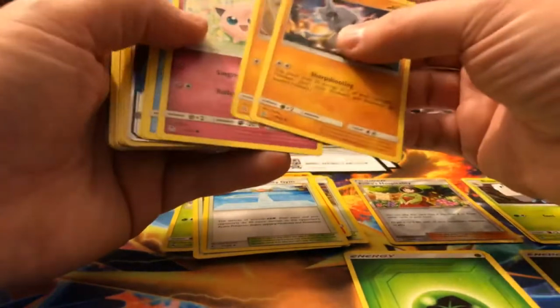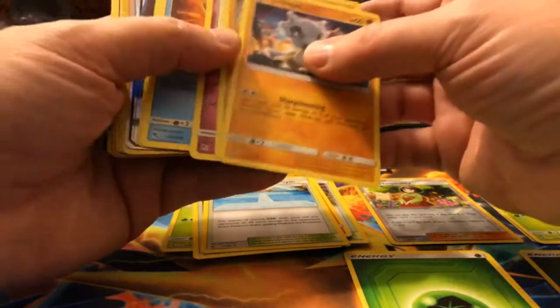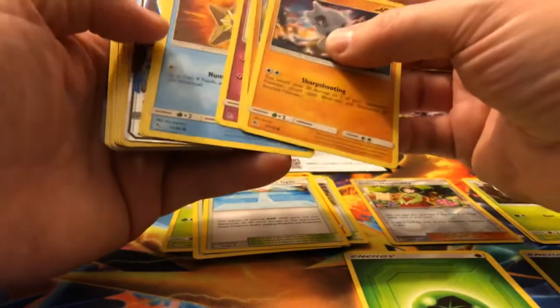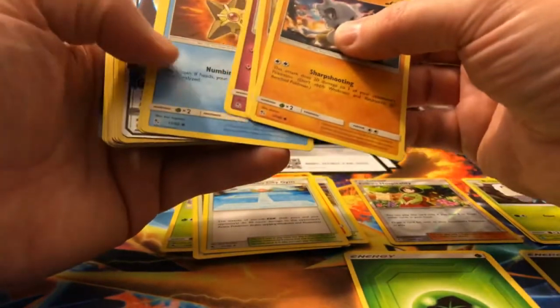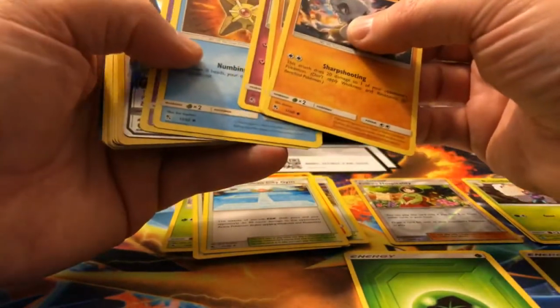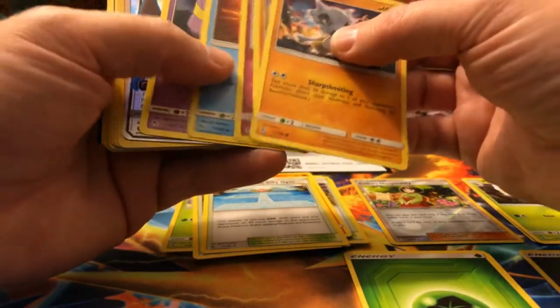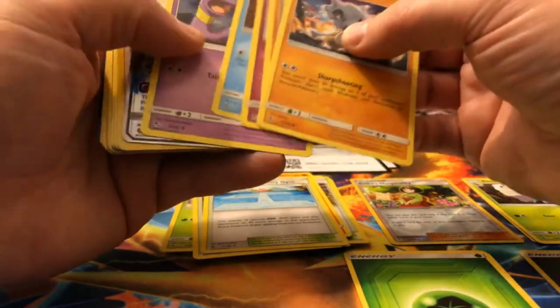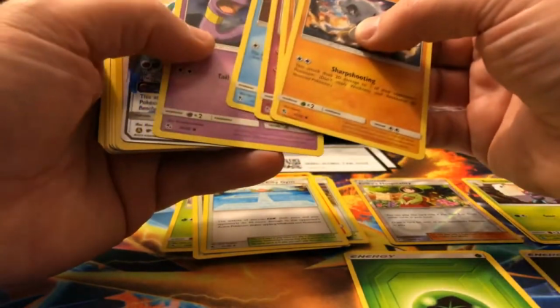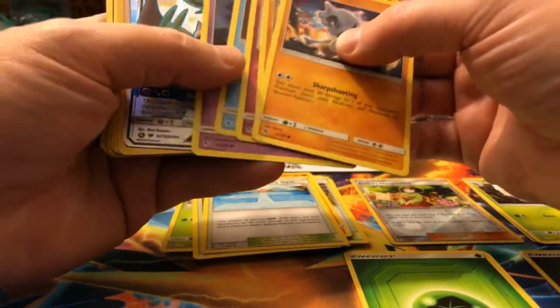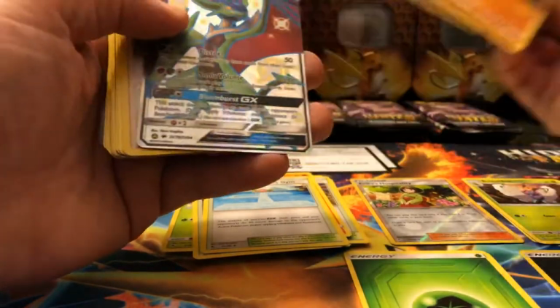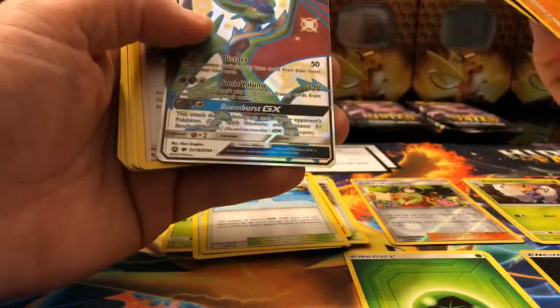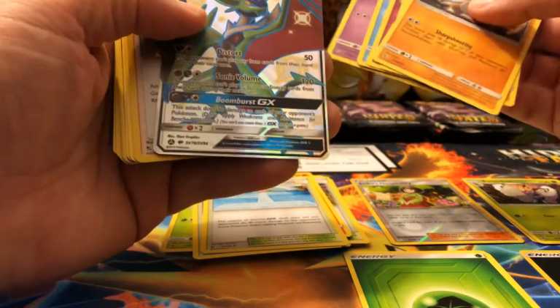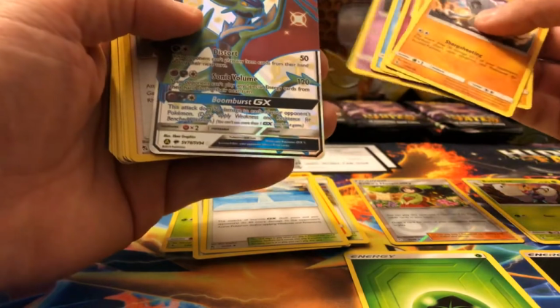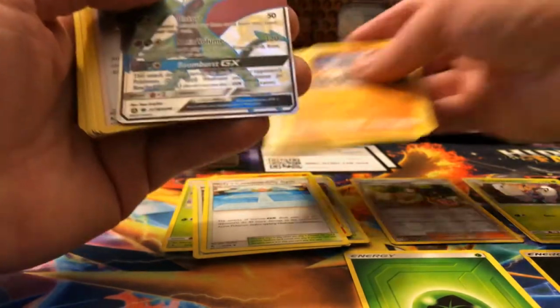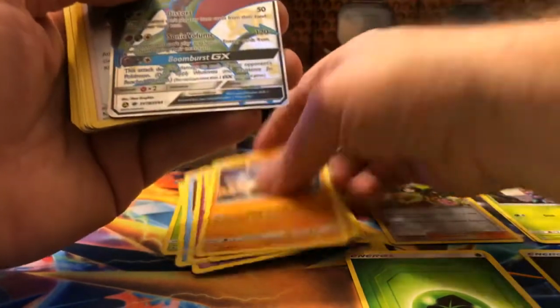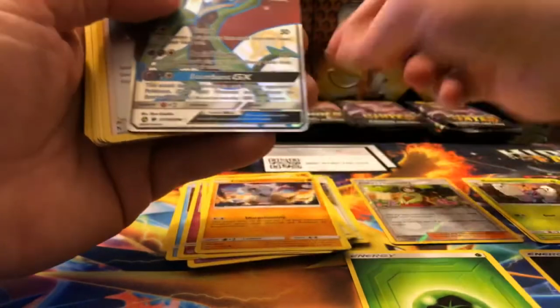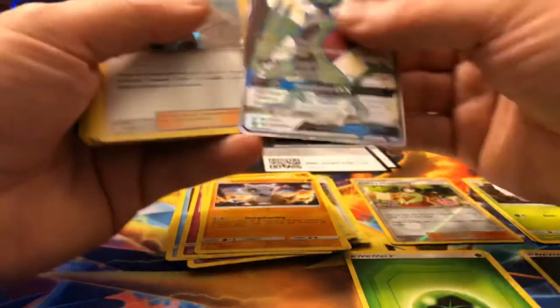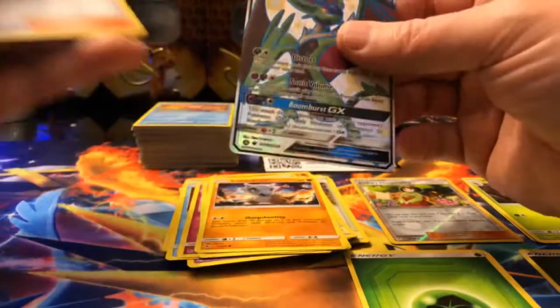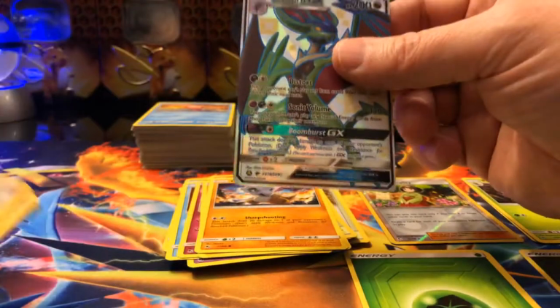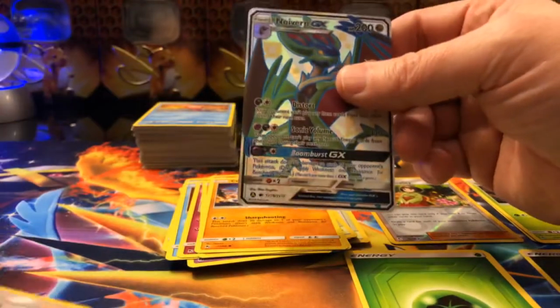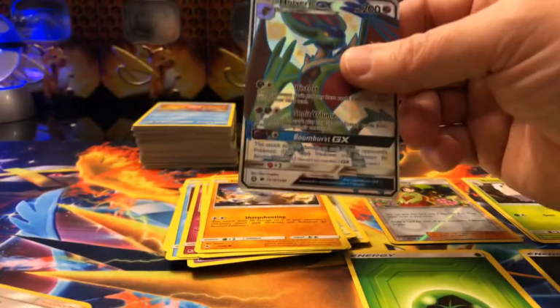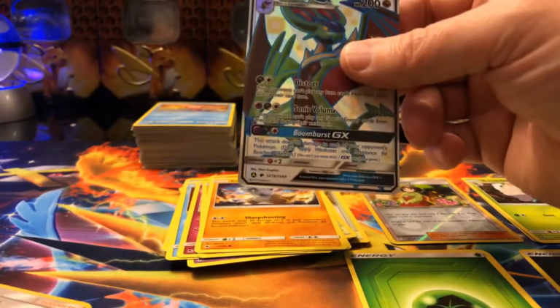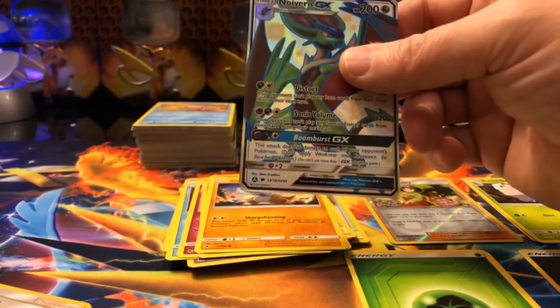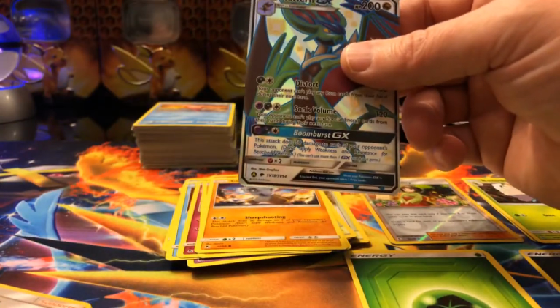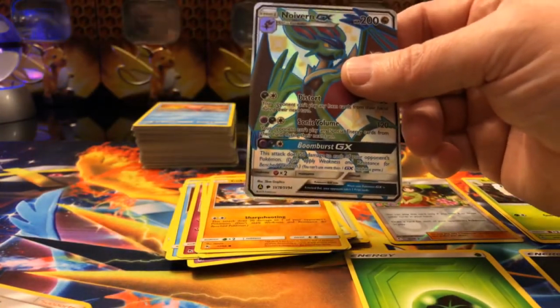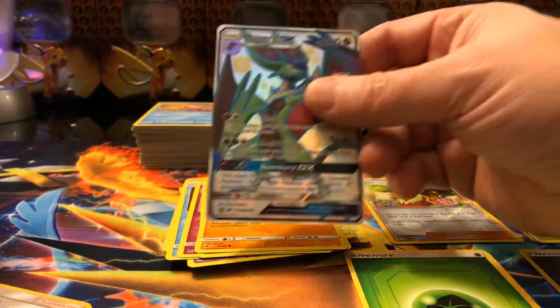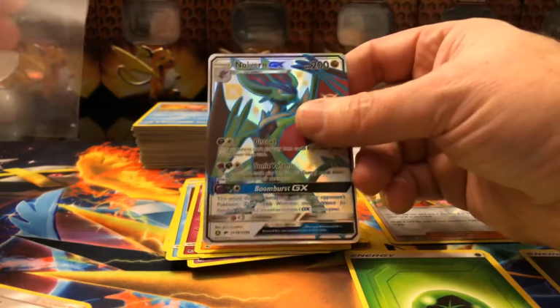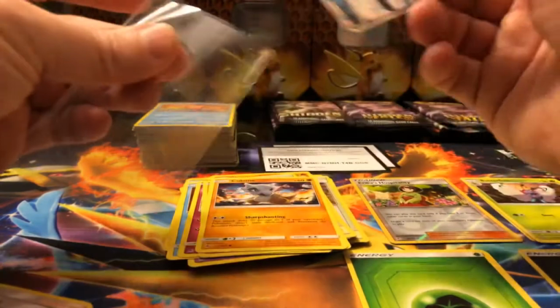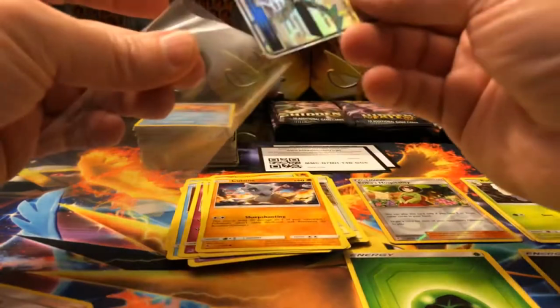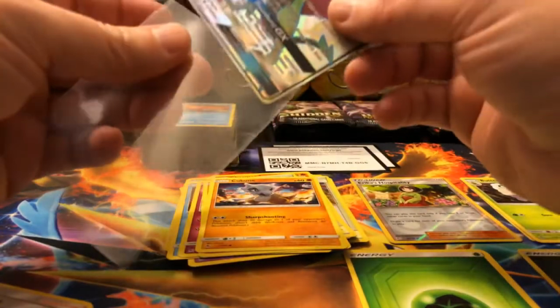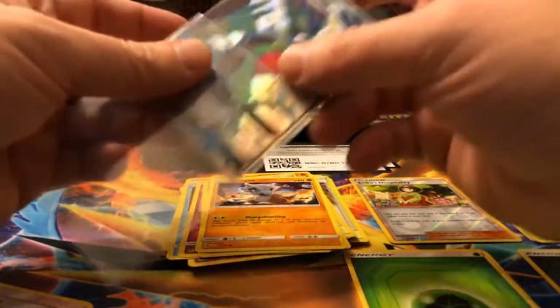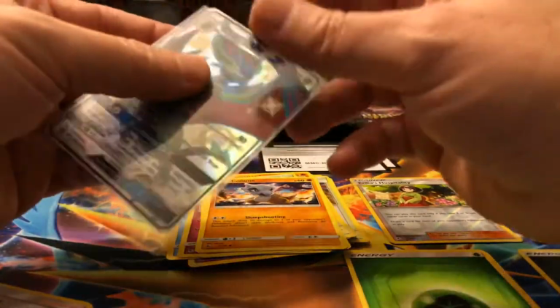And then the next six tins — ooh, looks like we got something here. Is that... who's that? Oh, Noivern! Okay, cool. Haven't seen him in a while. That's a good pull. Dragon Pokémon — gotta love the Dragon Pokémon.